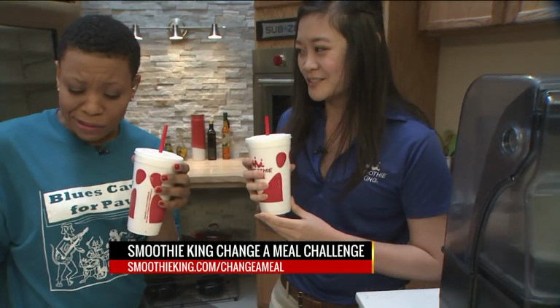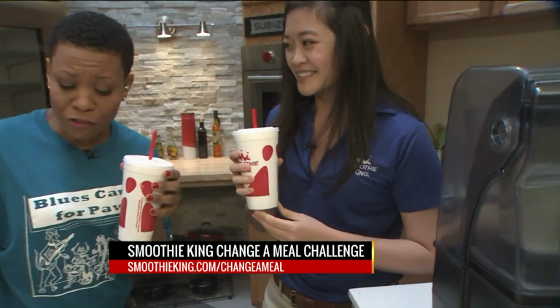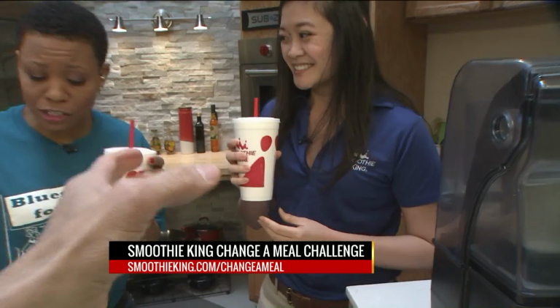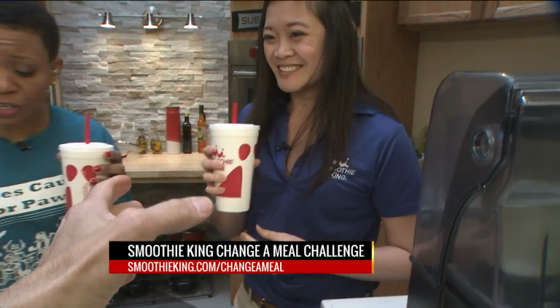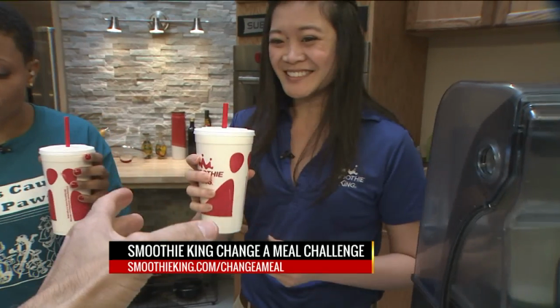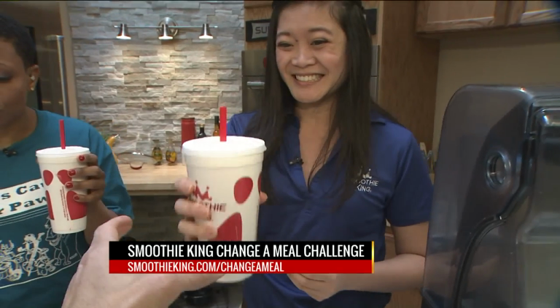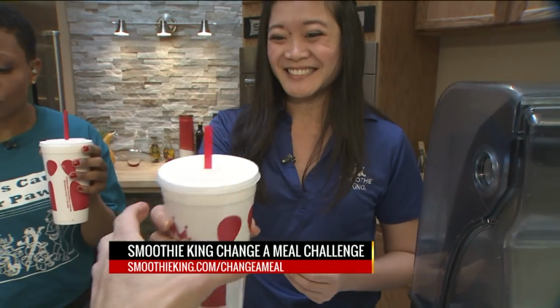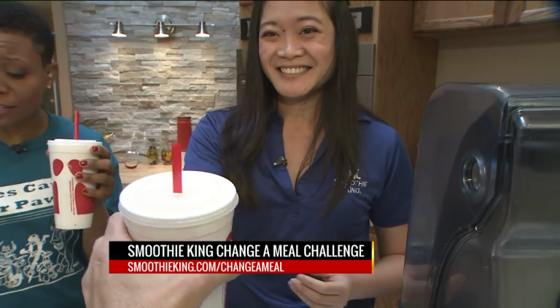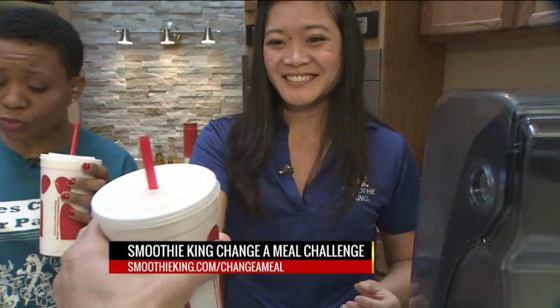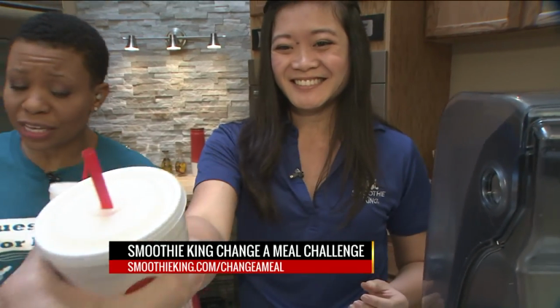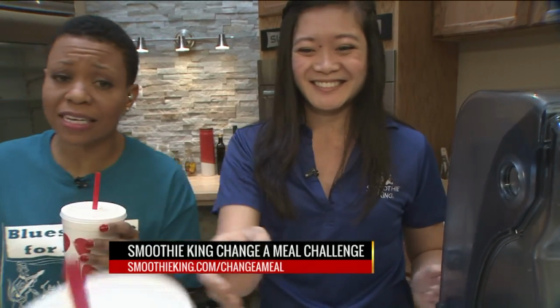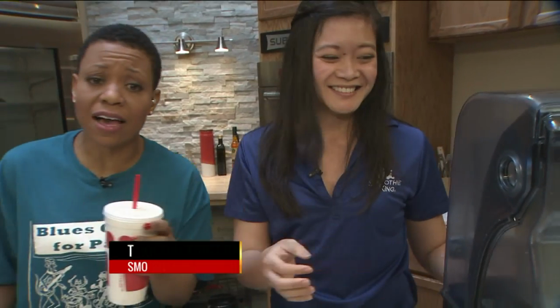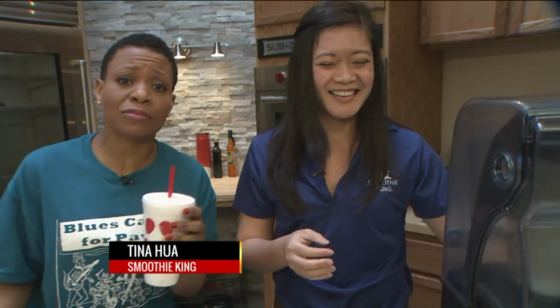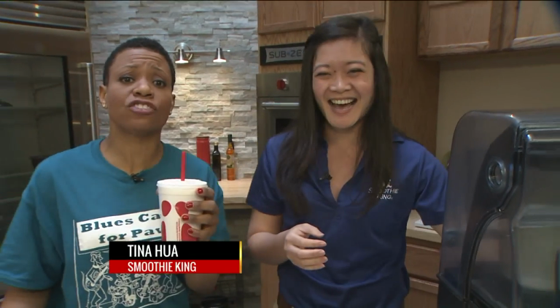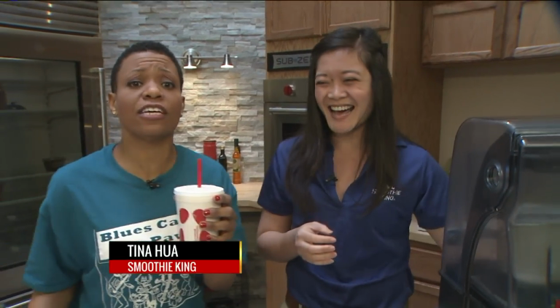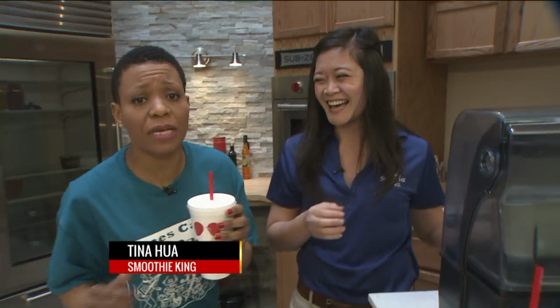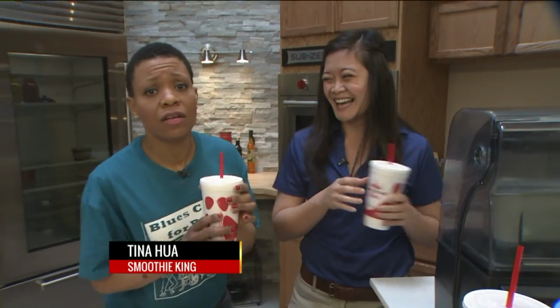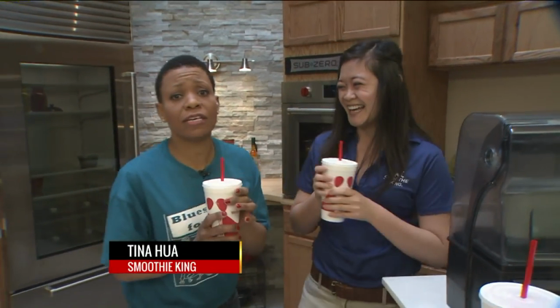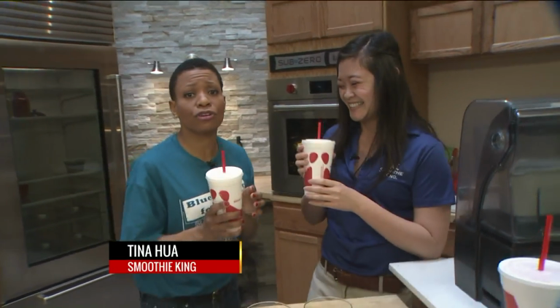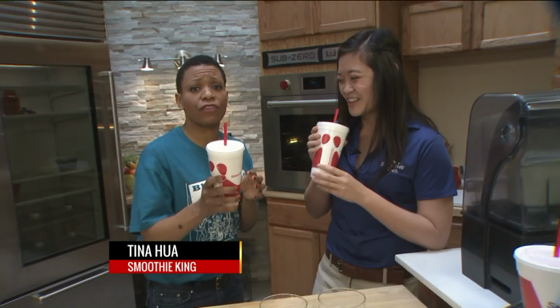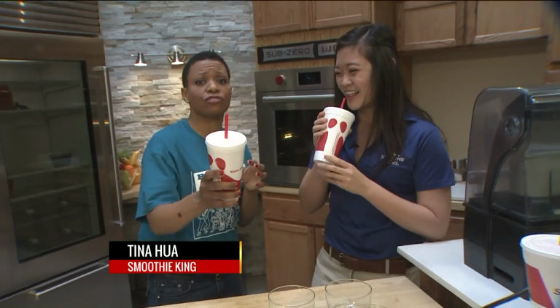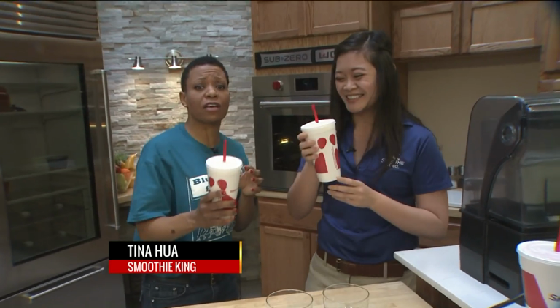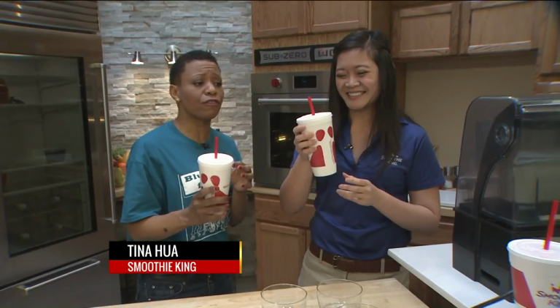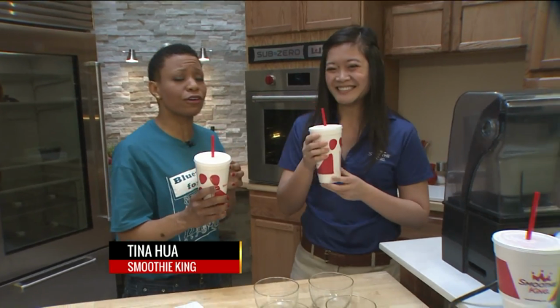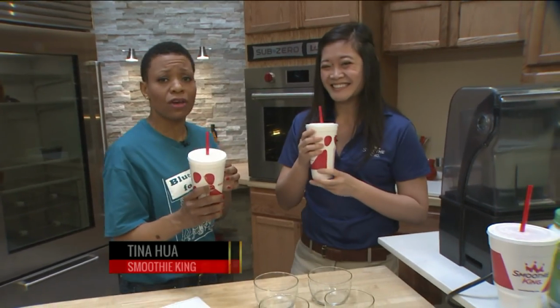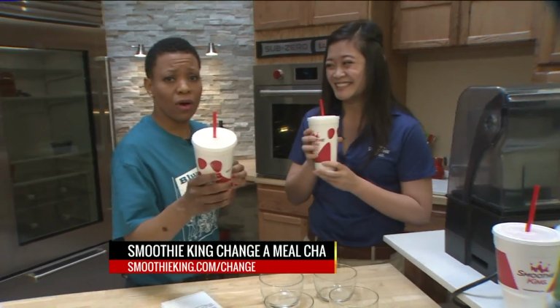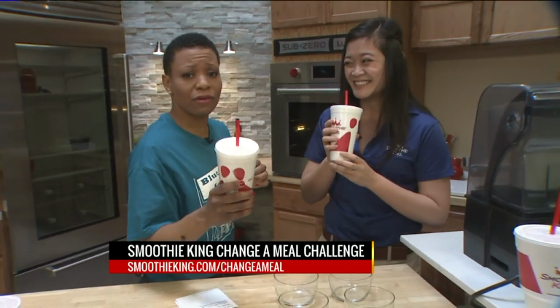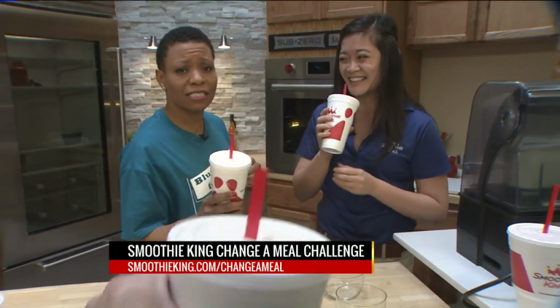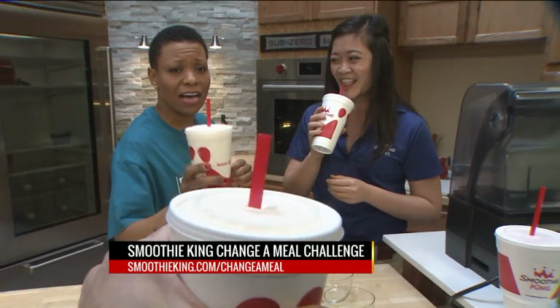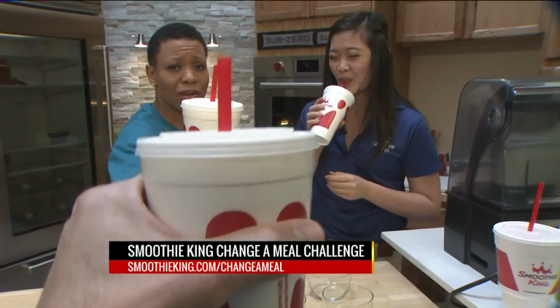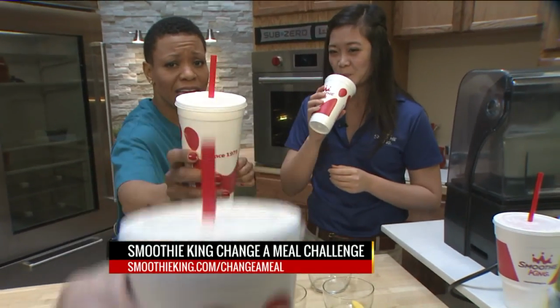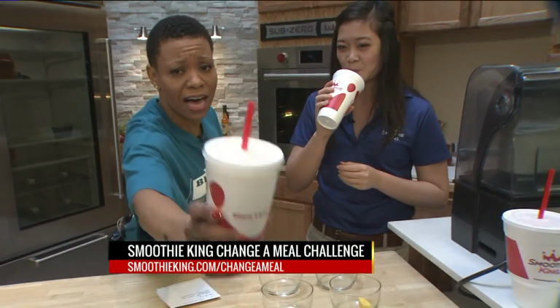Smoothie King's Change of Meal Challenge — visit smoothieking.com/changeameal. Make sure you feed your photographers. We'll have those links at foxtunow.com.